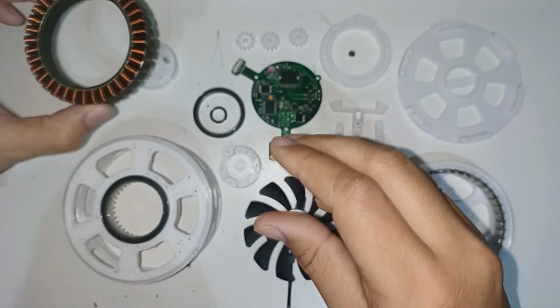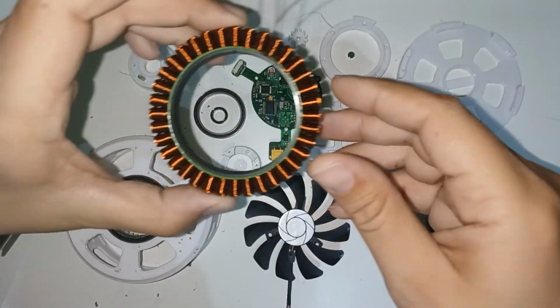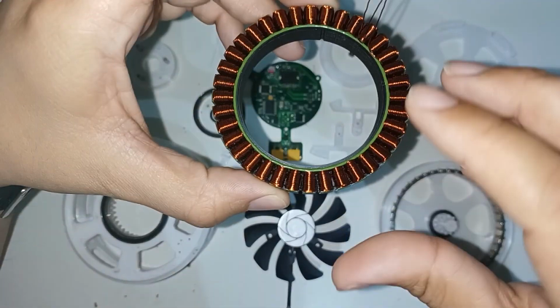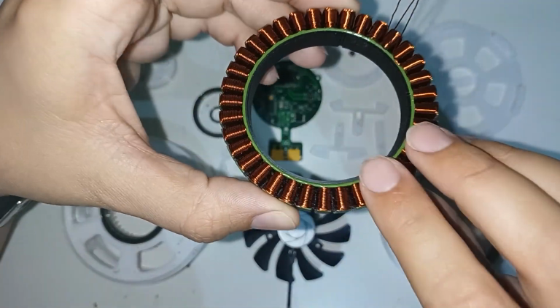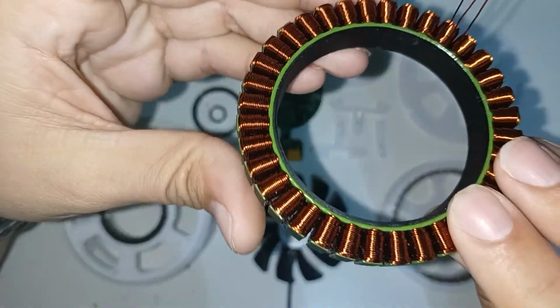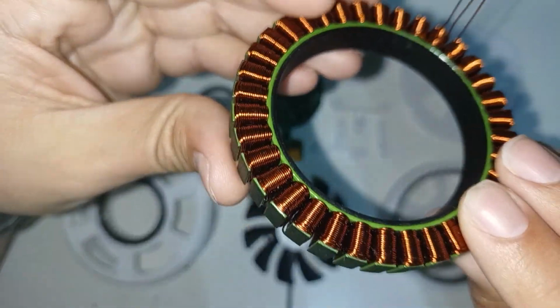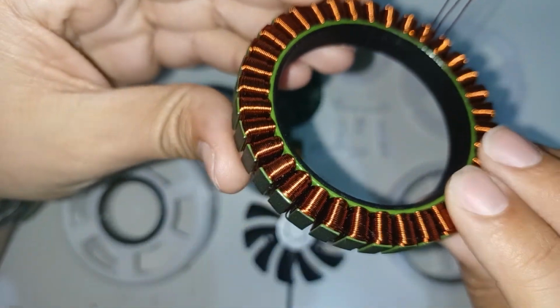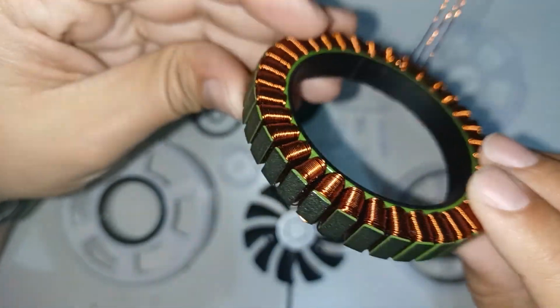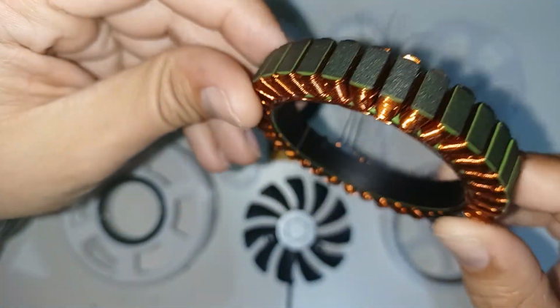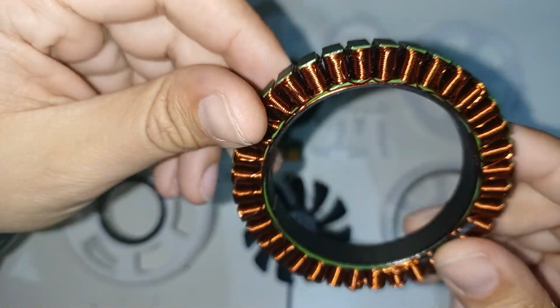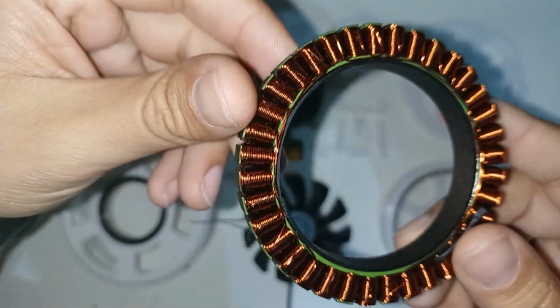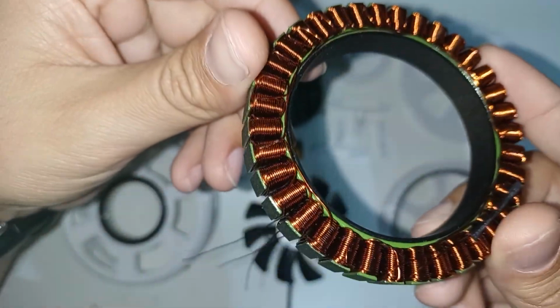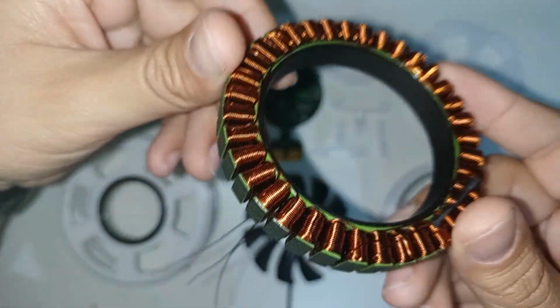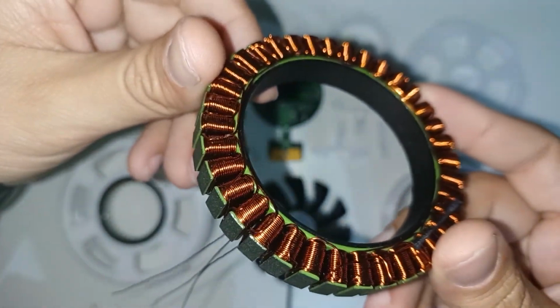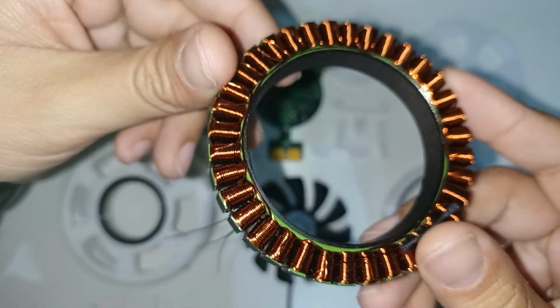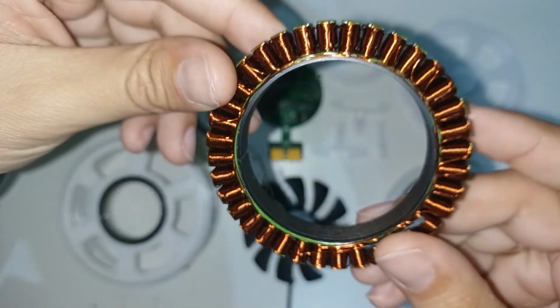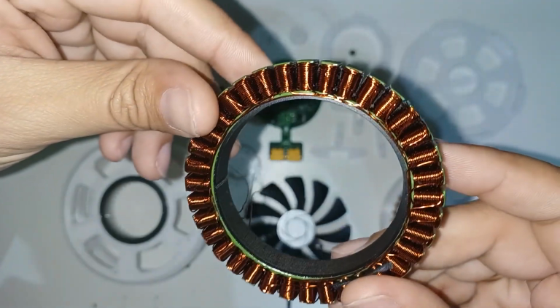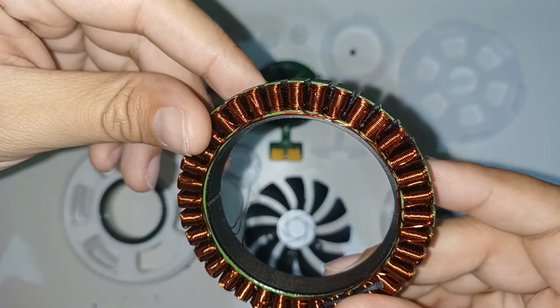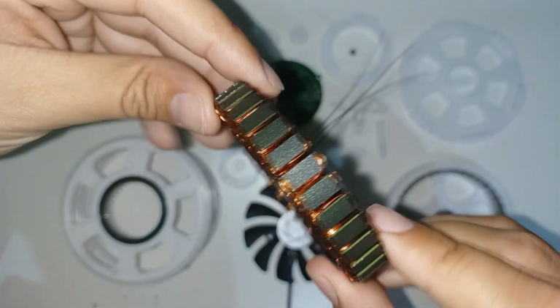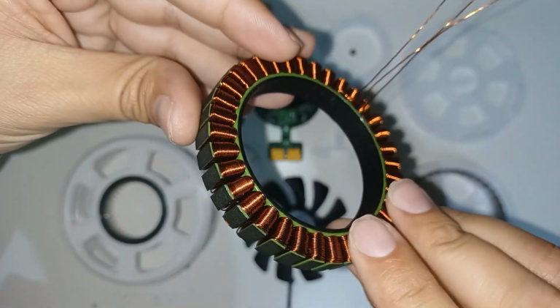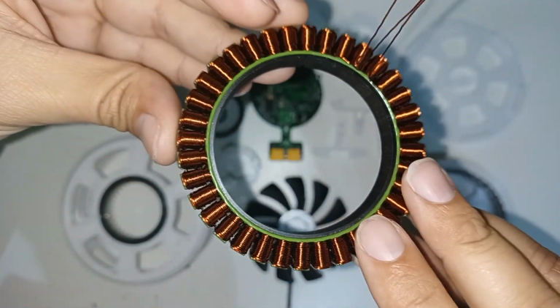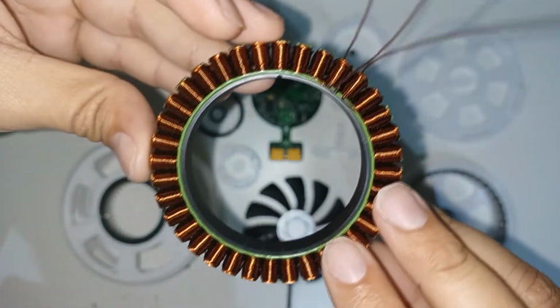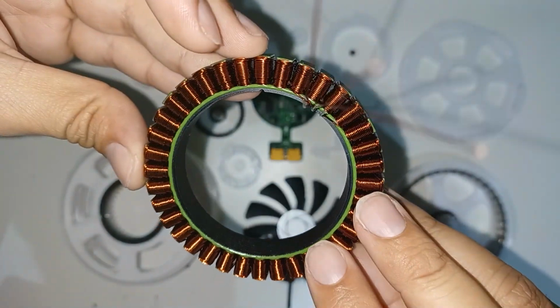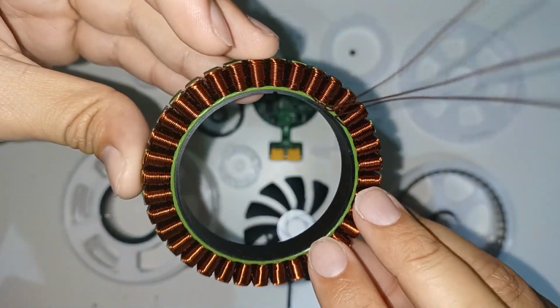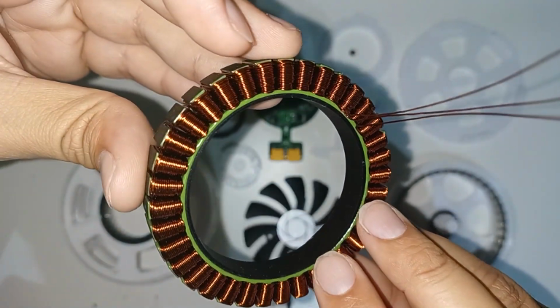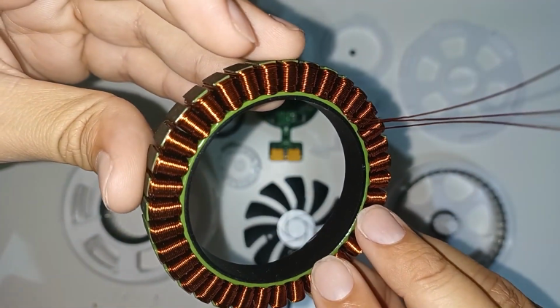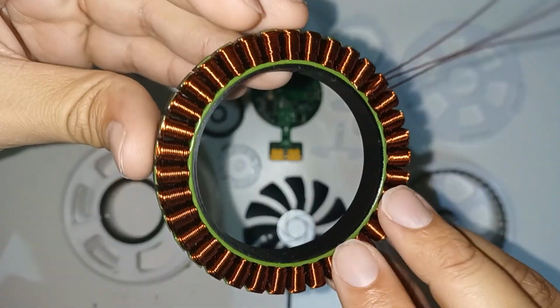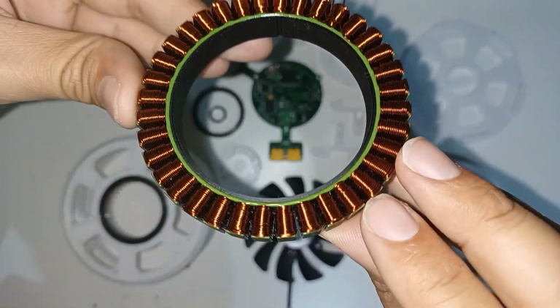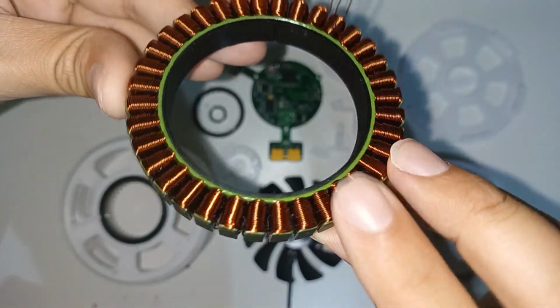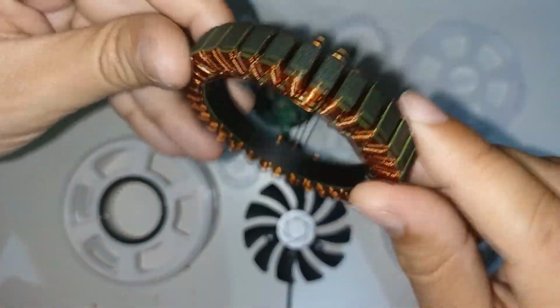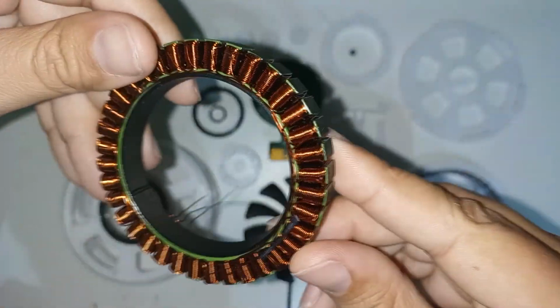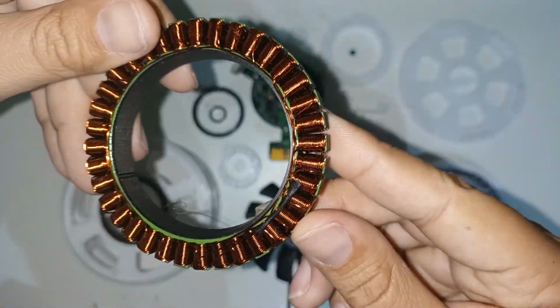This is the stator. It is a stator that is completely wound by me, and it has taken me a long time to wind each phase so that it has the highest possible energy density. It is the only metallic part of the entire actuator.